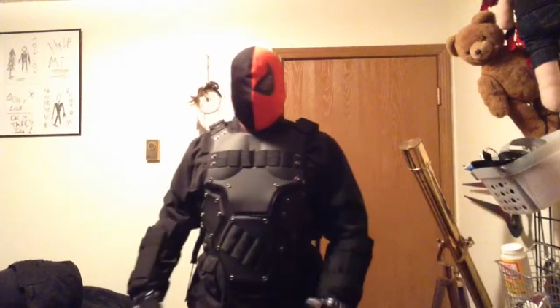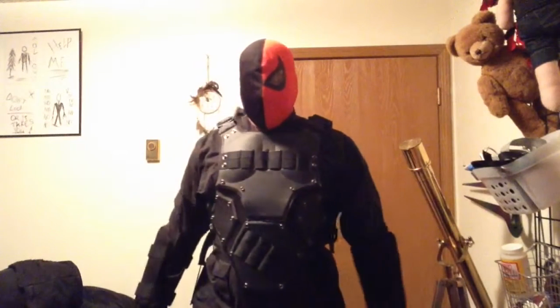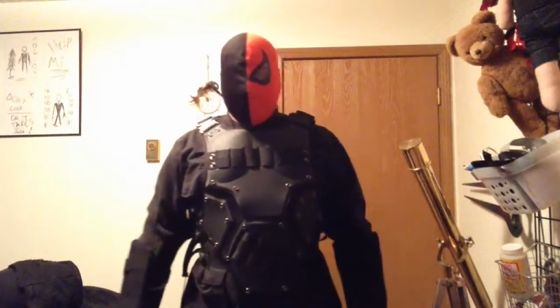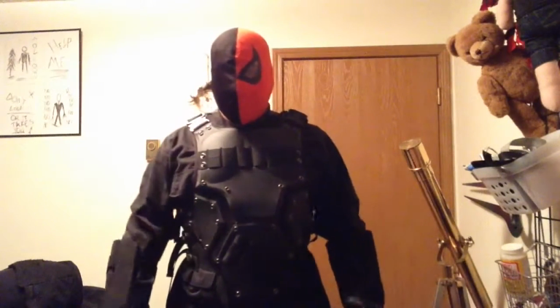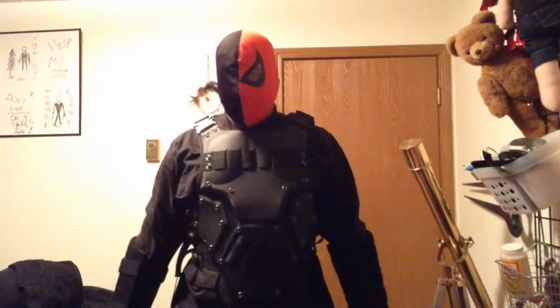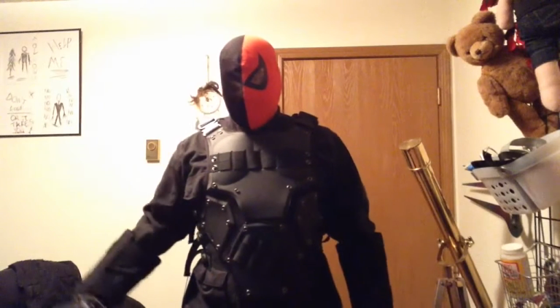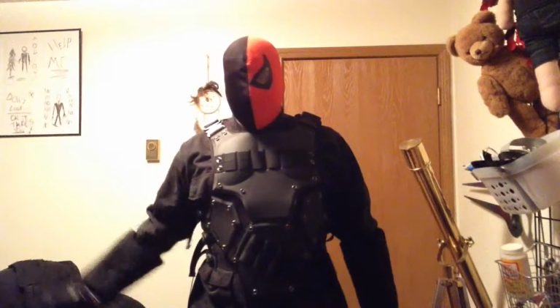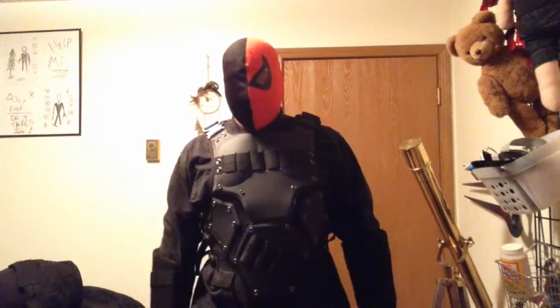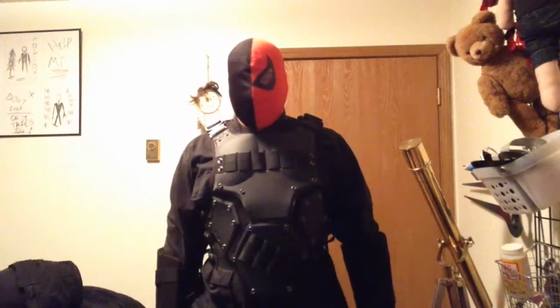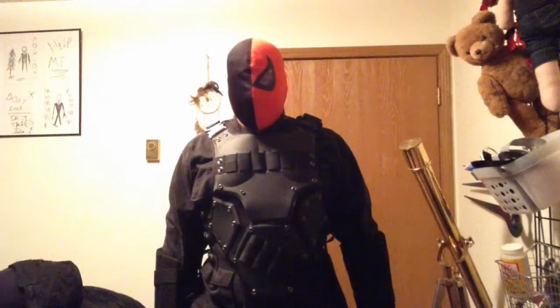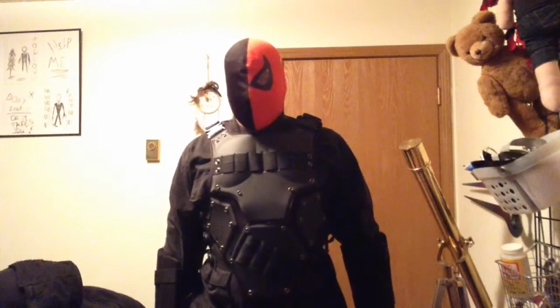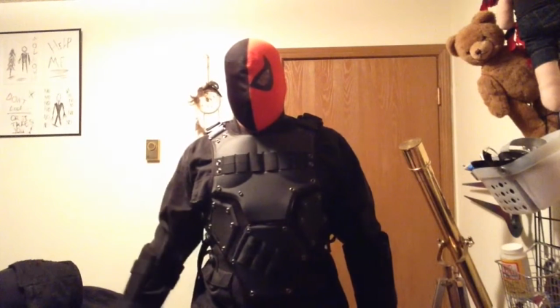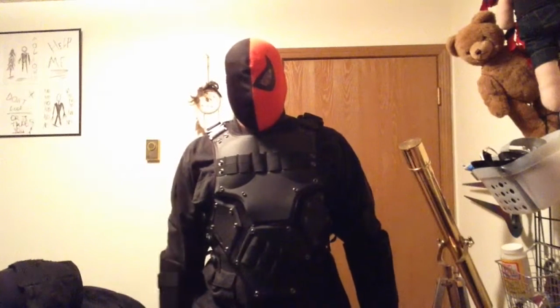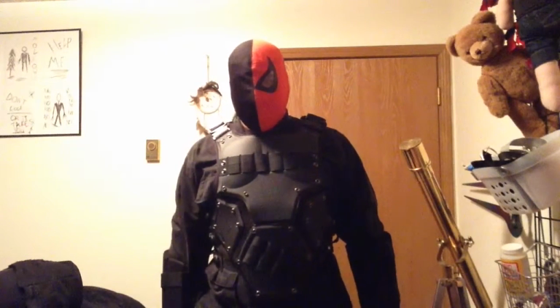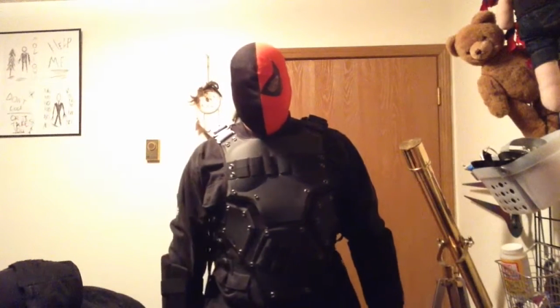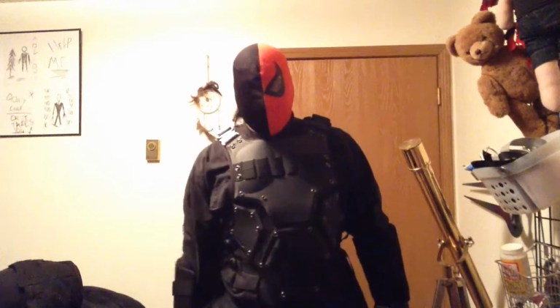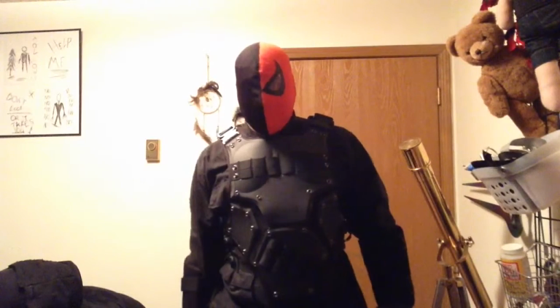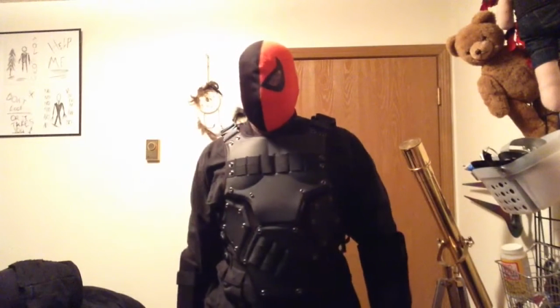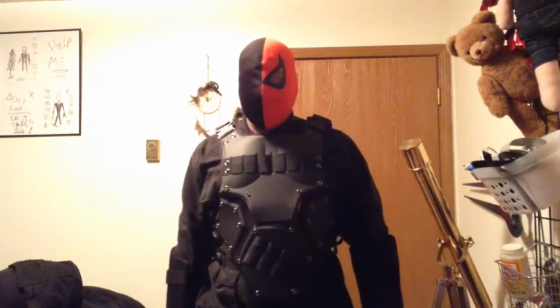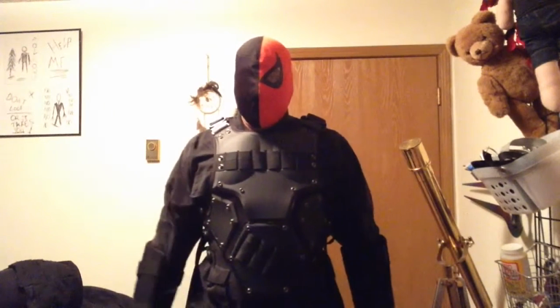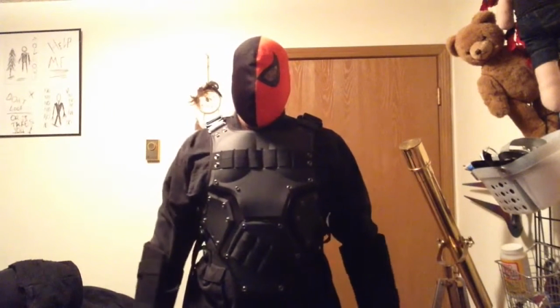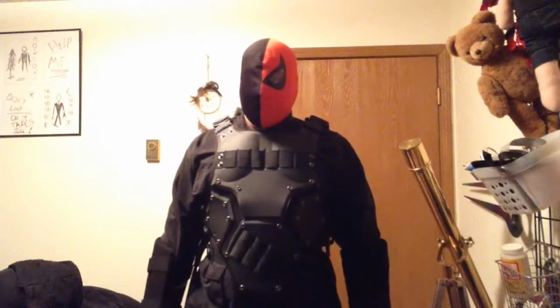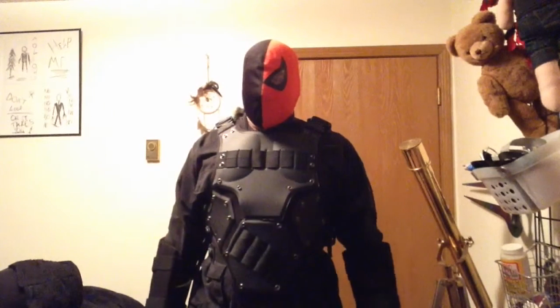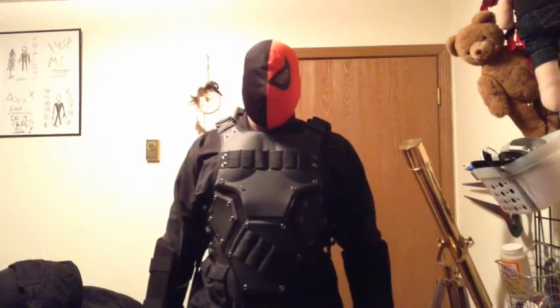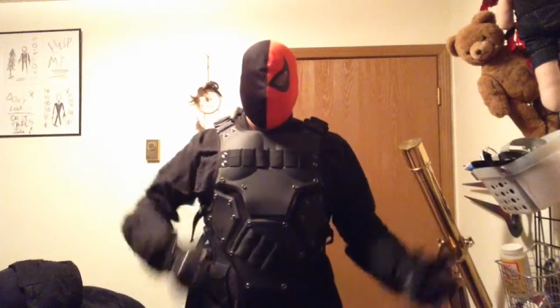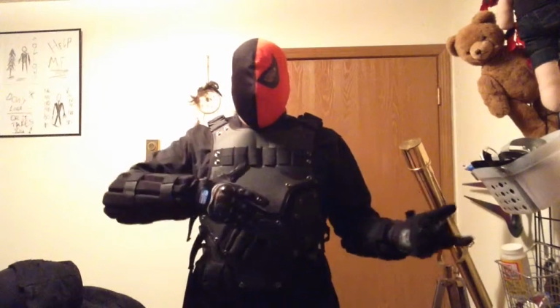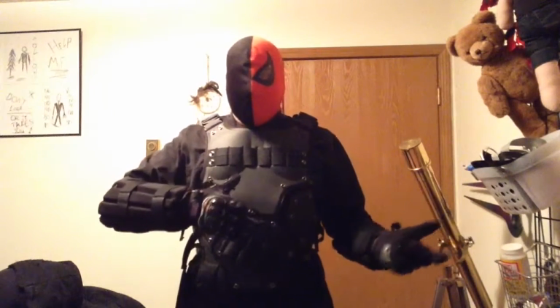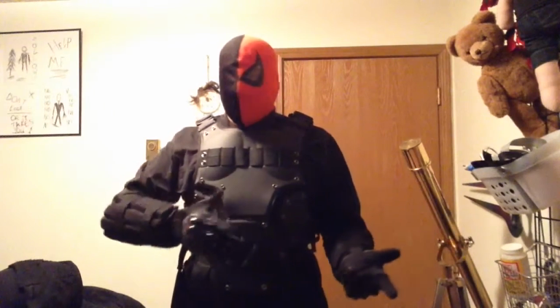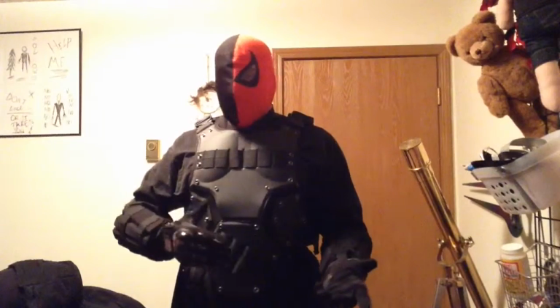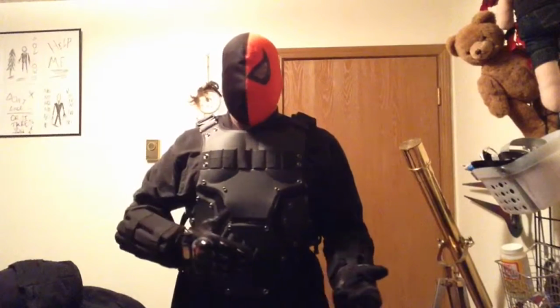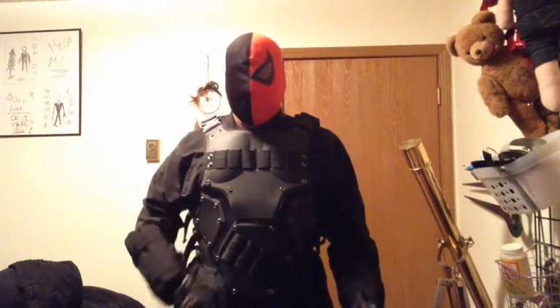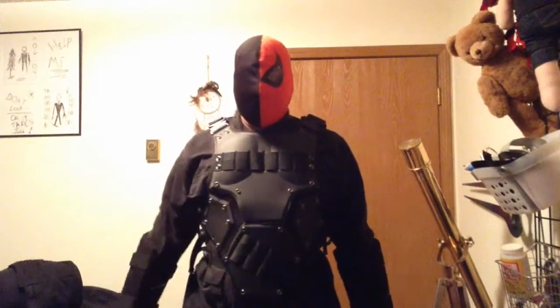Usually when I wear this cosplay I'm rocking a nine mil on my right leg, and I'll either rock a rifle or a shotgun.